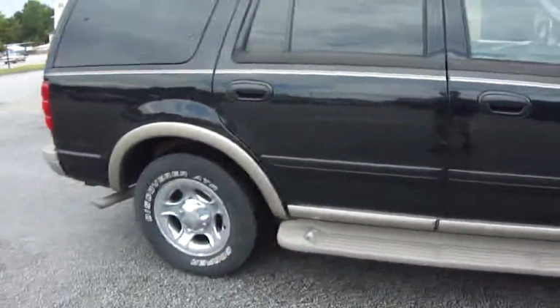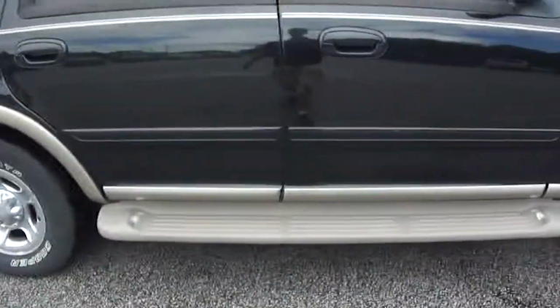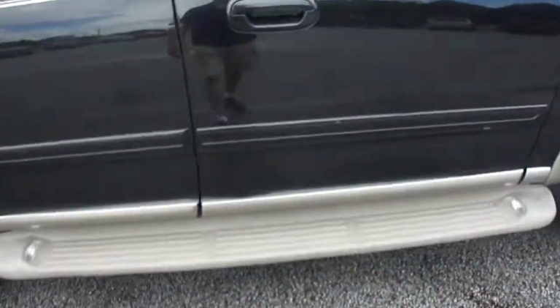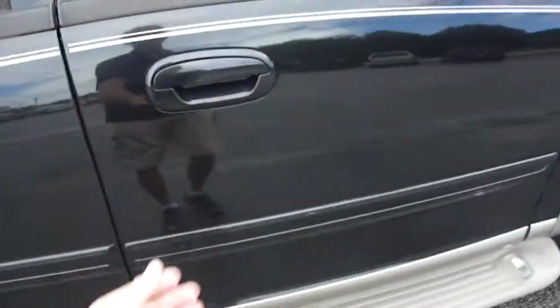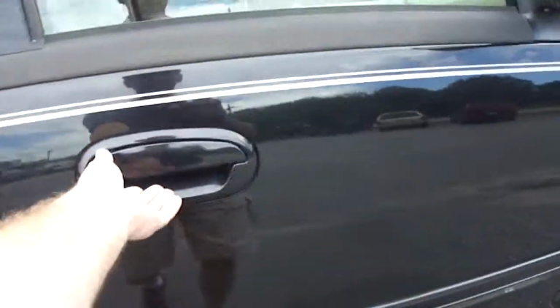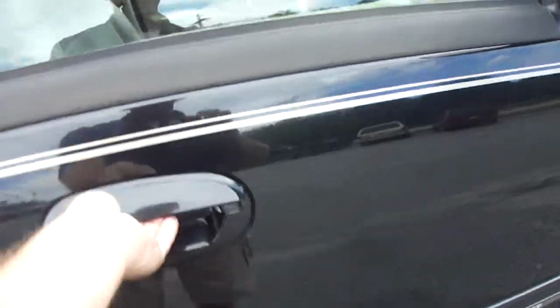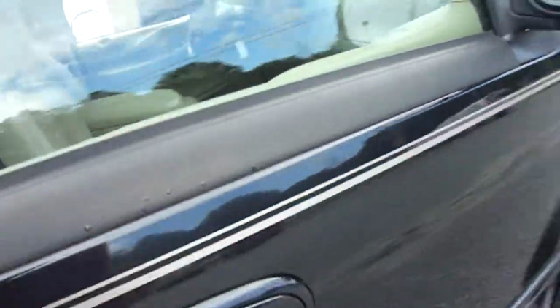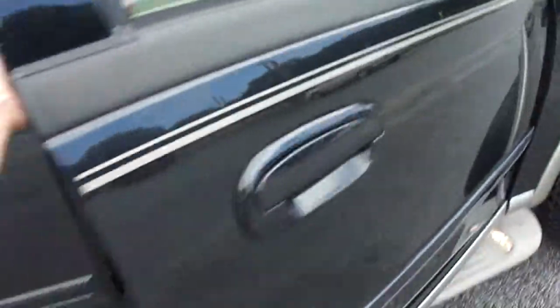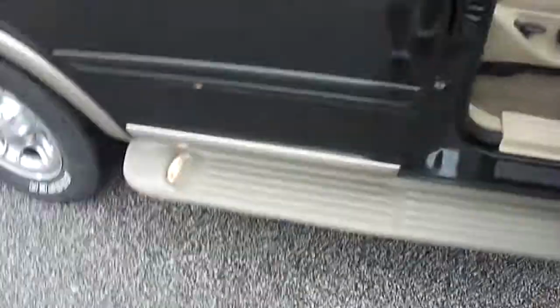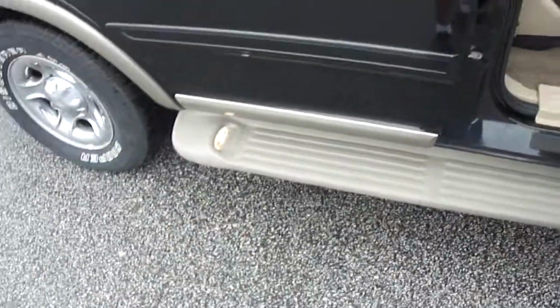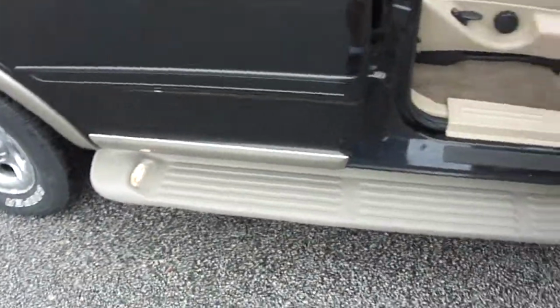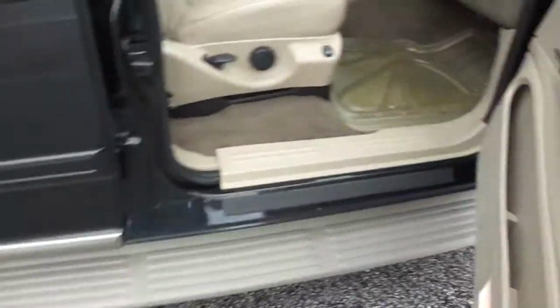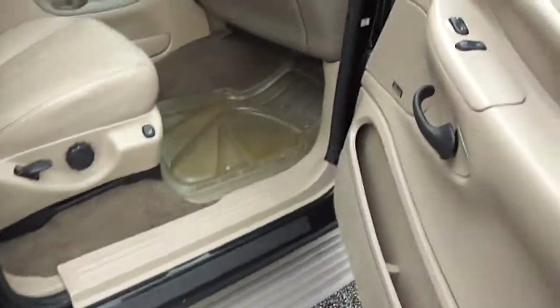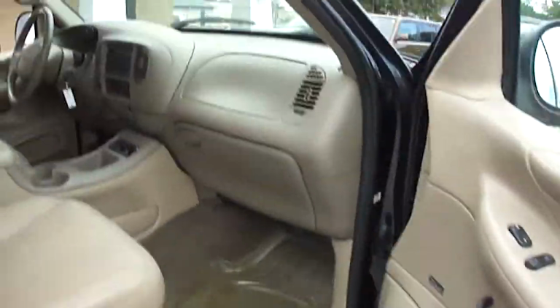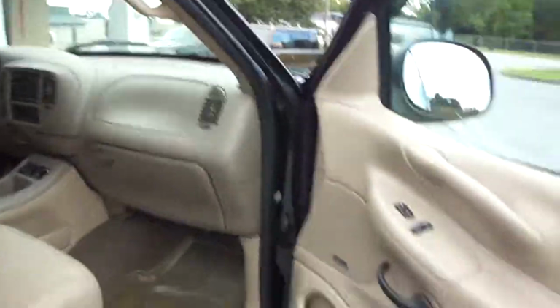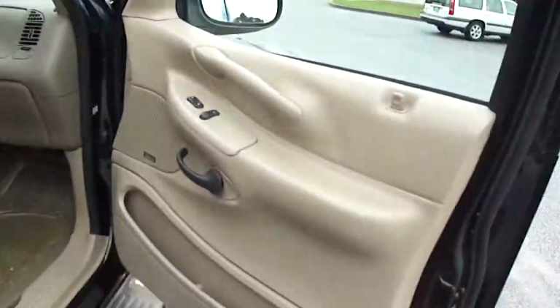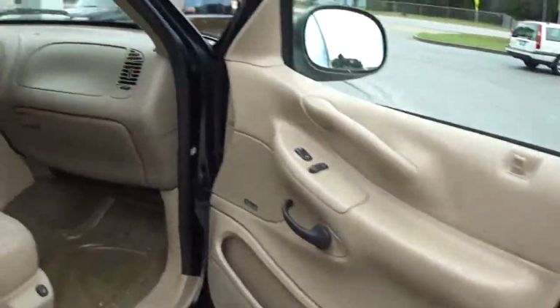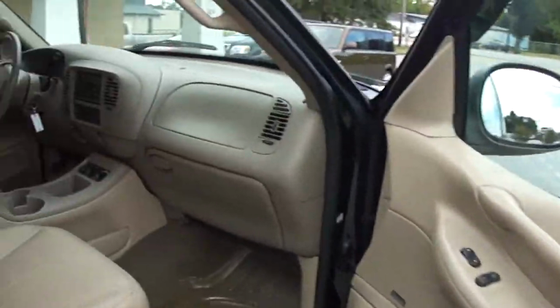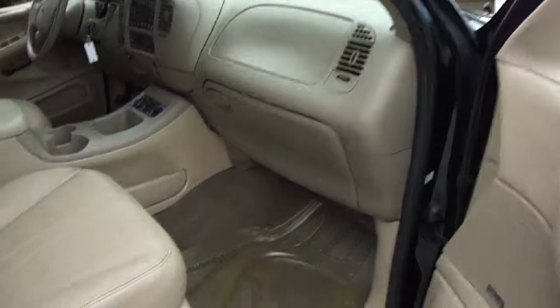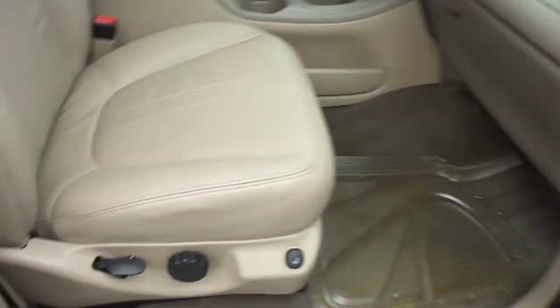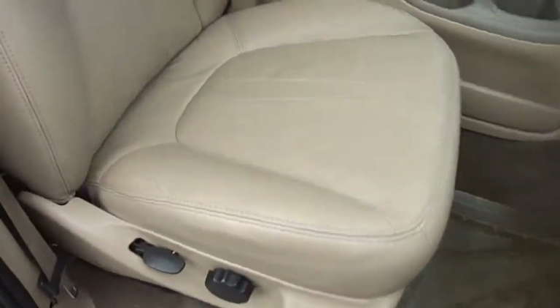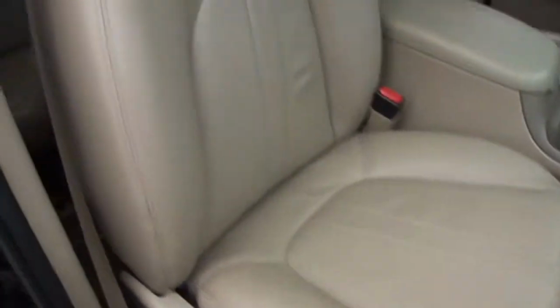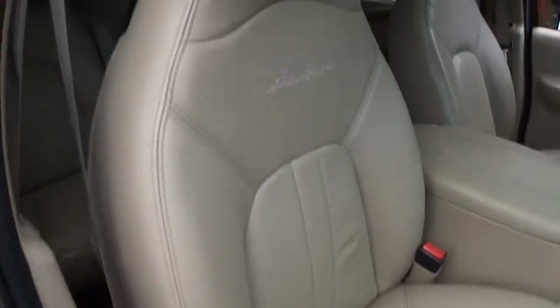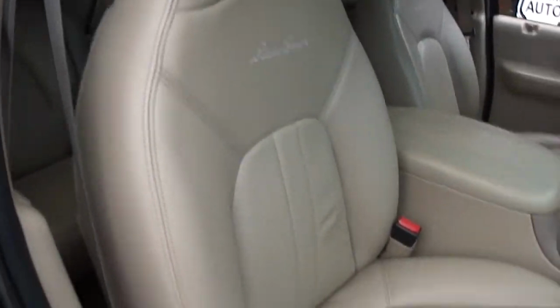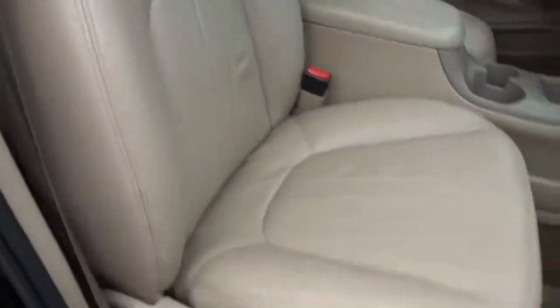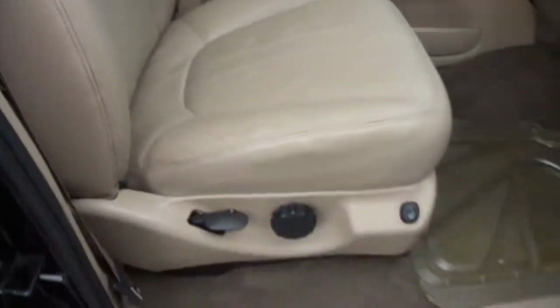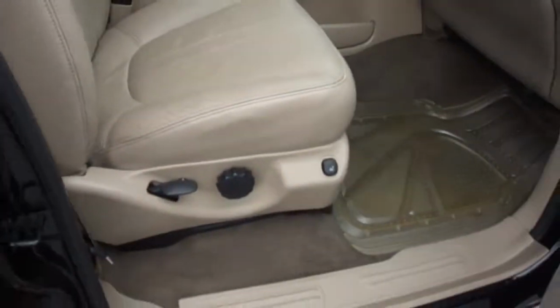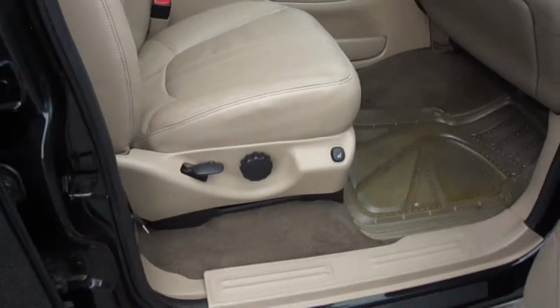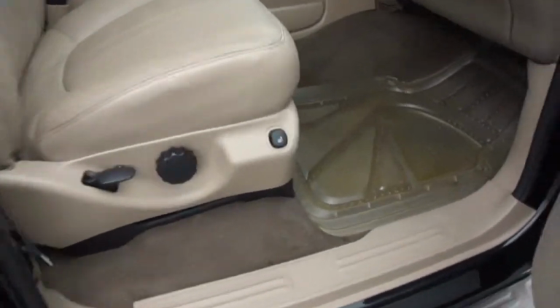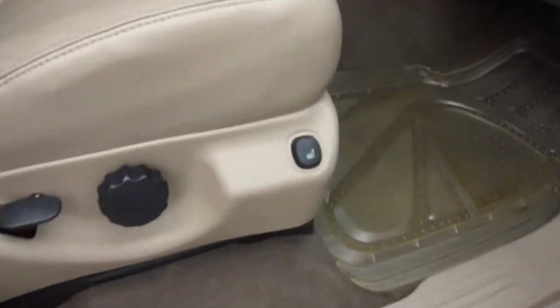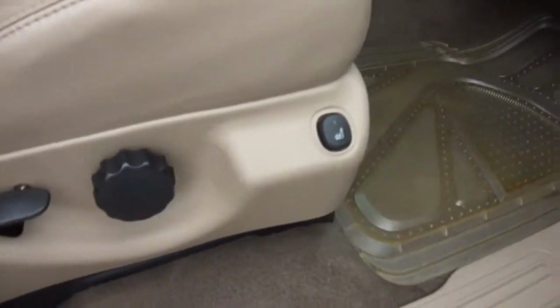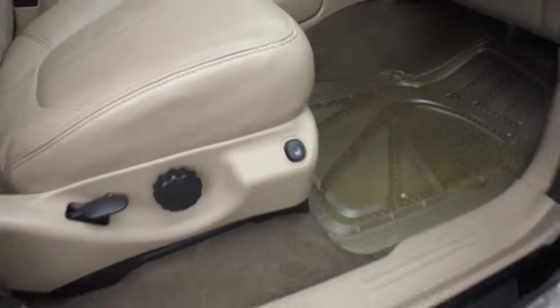Notice it's got the lighted step boards. It's got a tan or beige leather interior, of course with the Eddie Bauer. Heated seats.